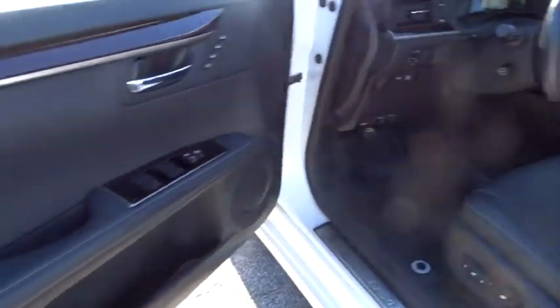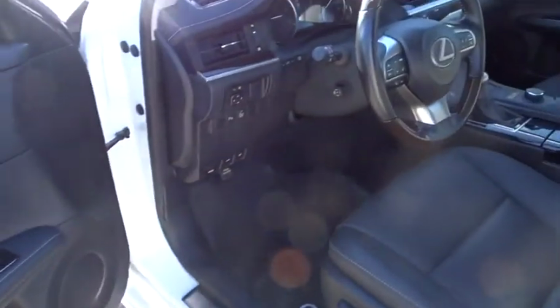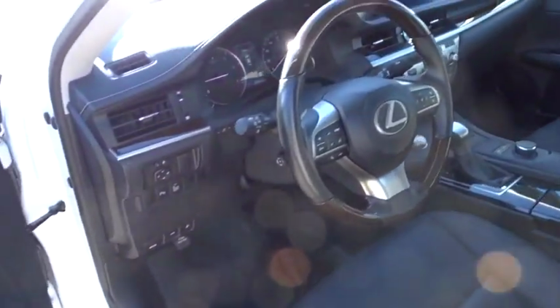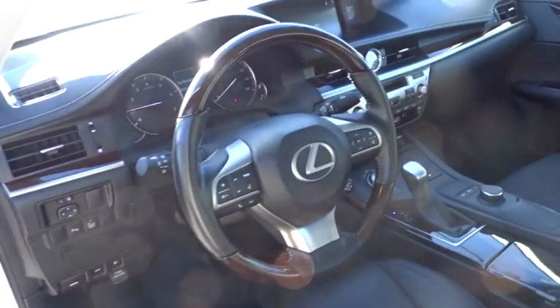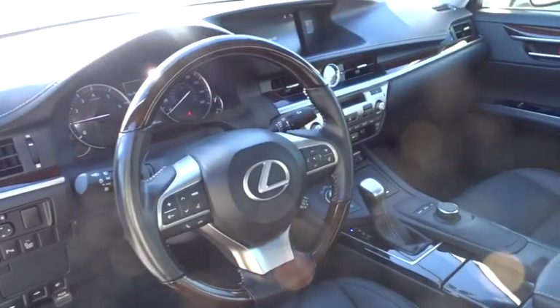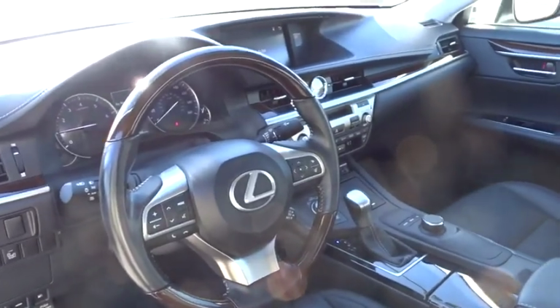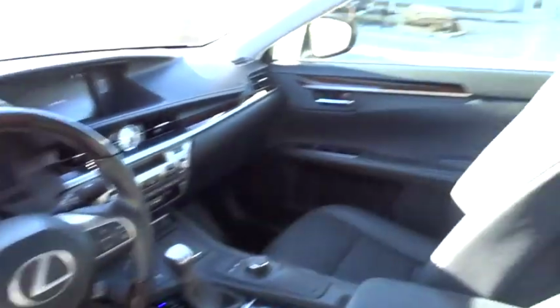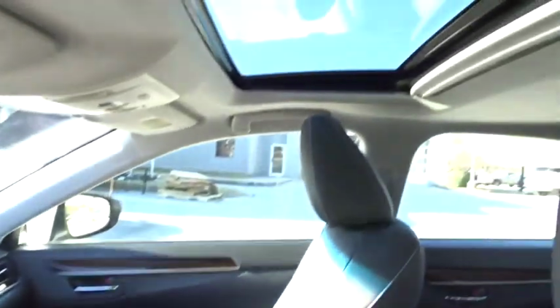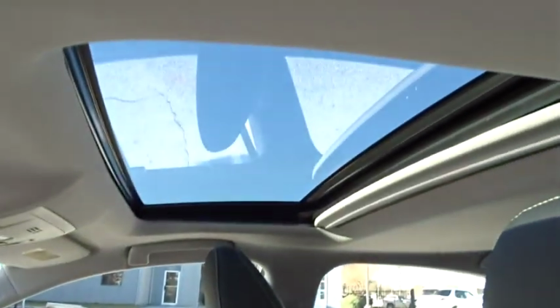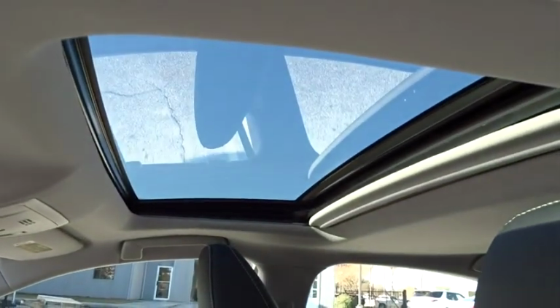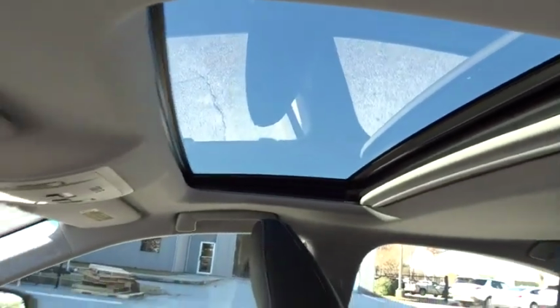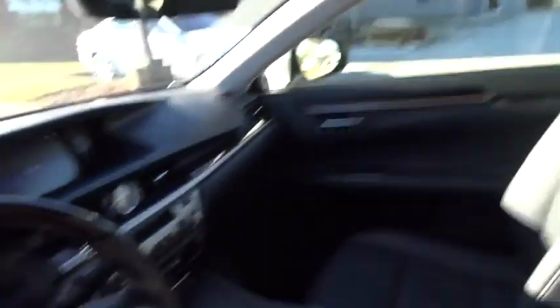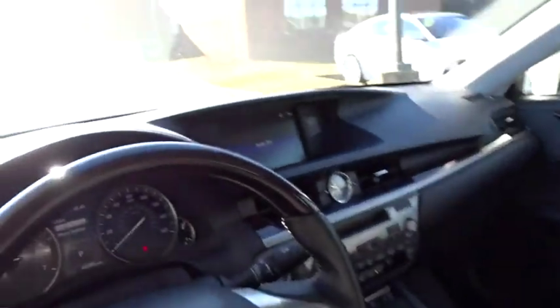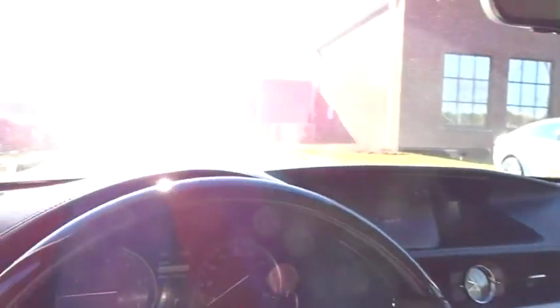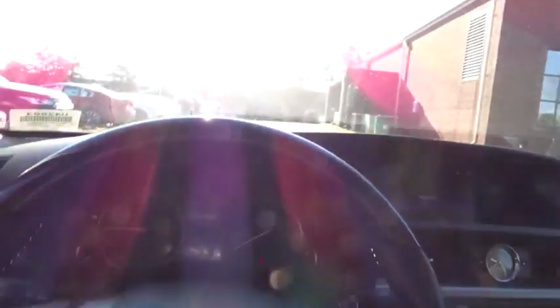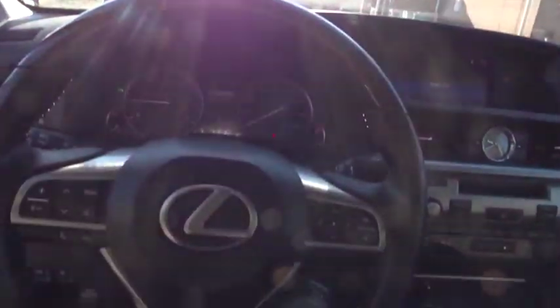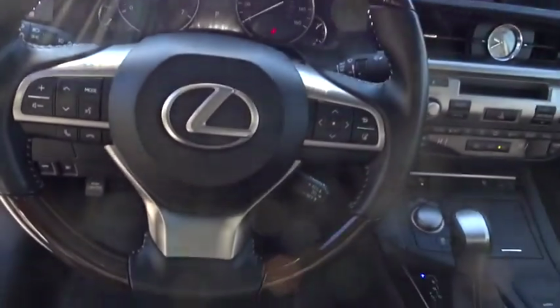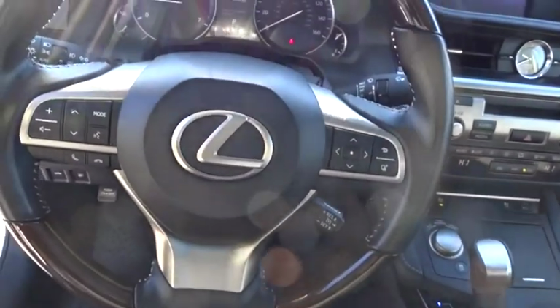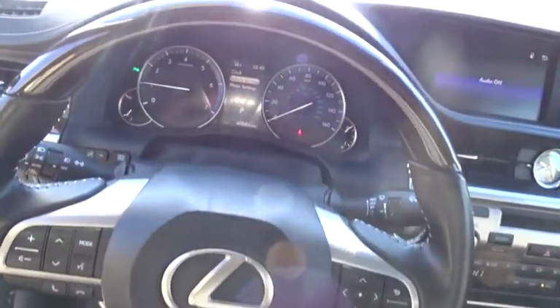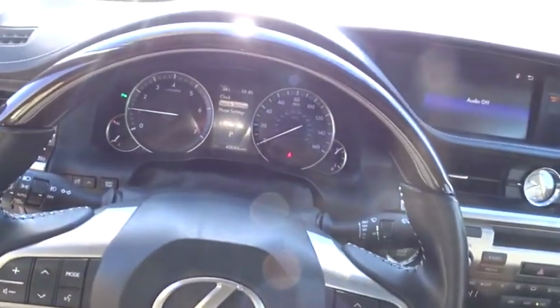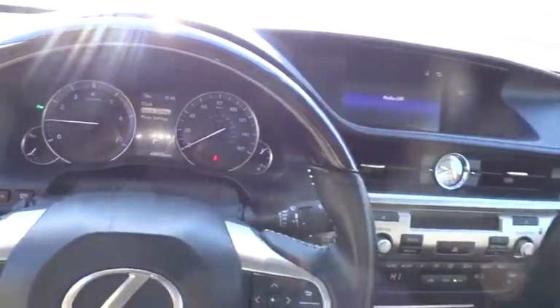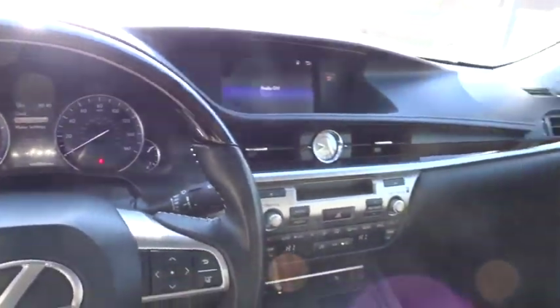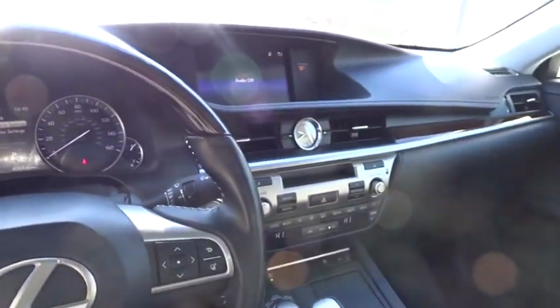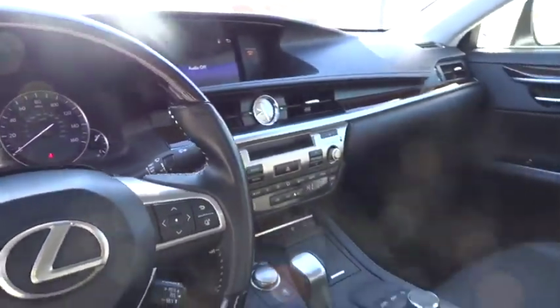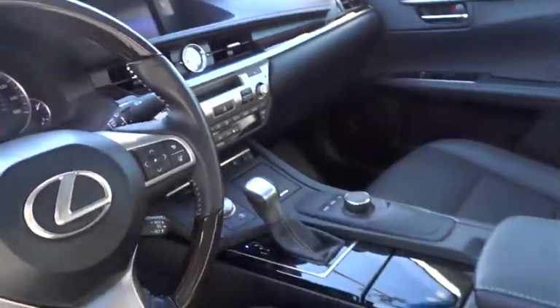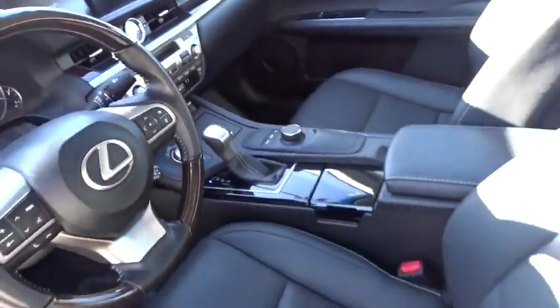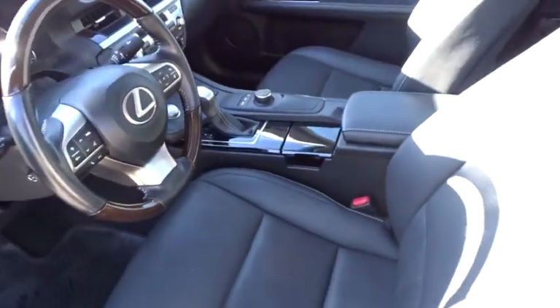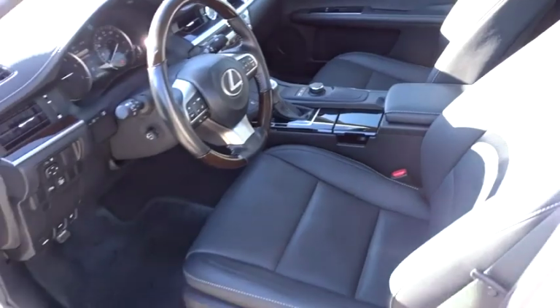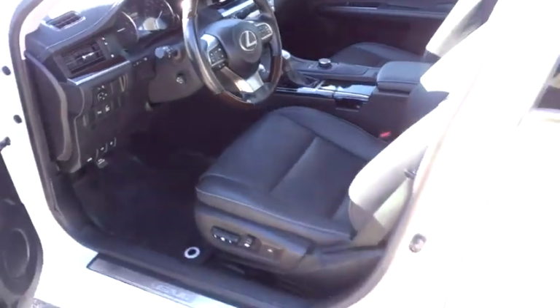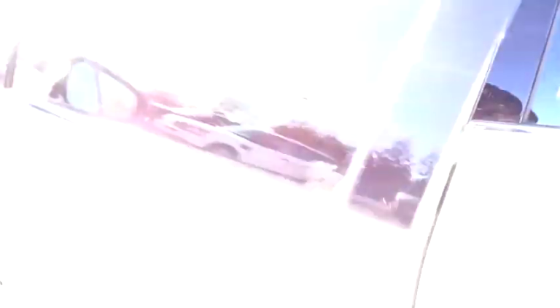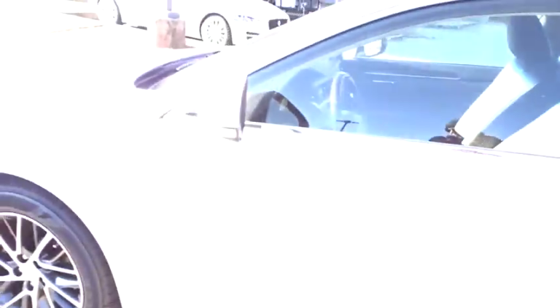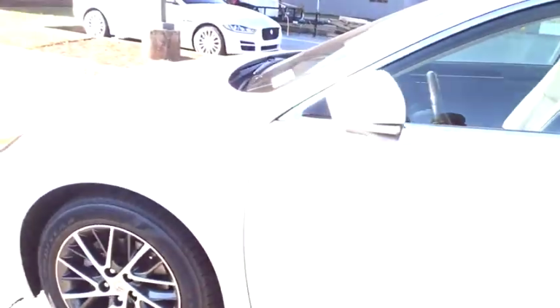Dual airbags, leather-wrapped steering wheel, Bluetooth, power steering, adjustable steering wheel, keyless start, cruise control, floor mats, aluminum wheels, four-wheel disc brakes, auto-dimming rear view mirror, AM FM stereo radio.